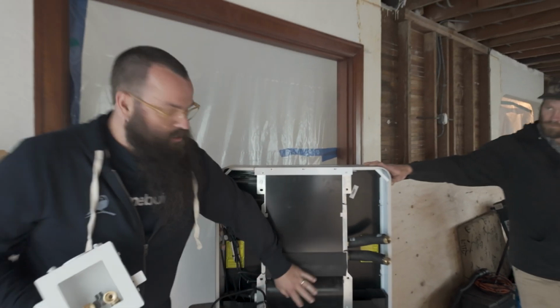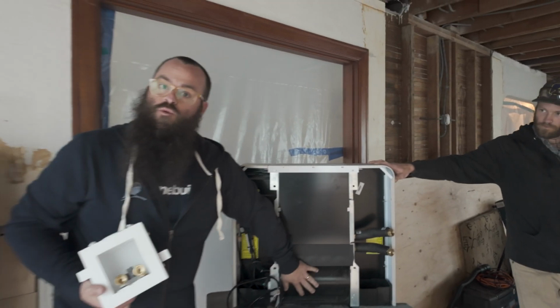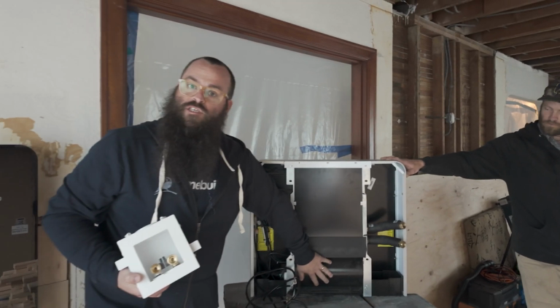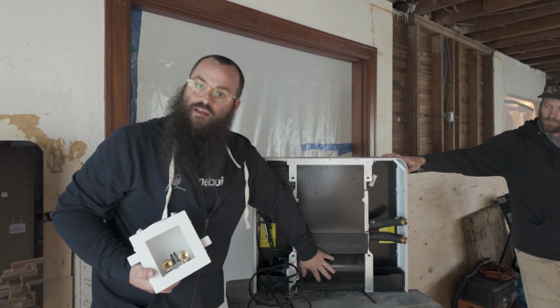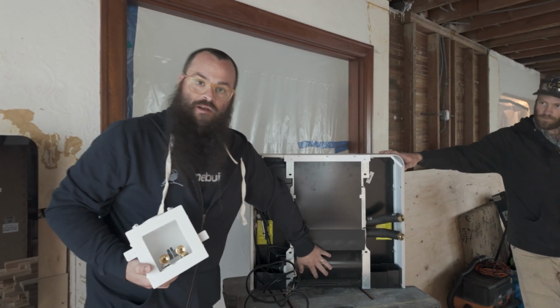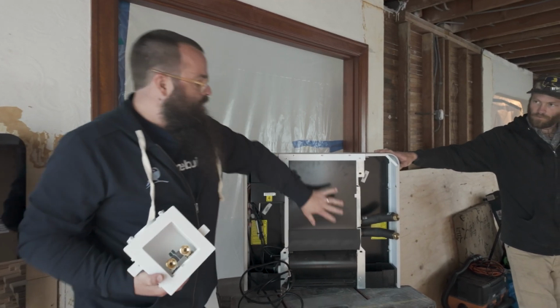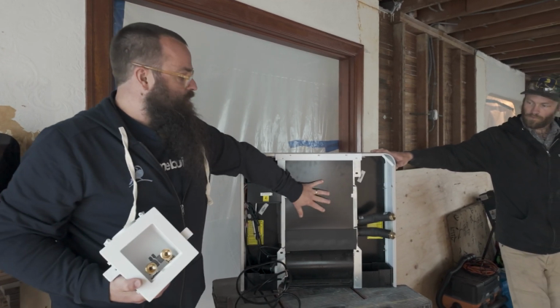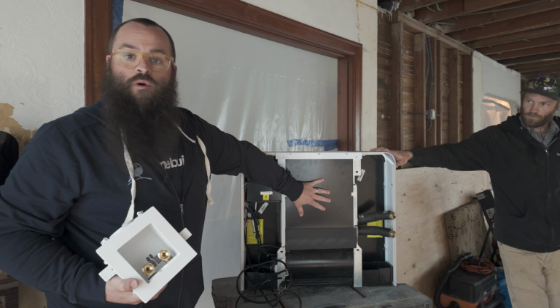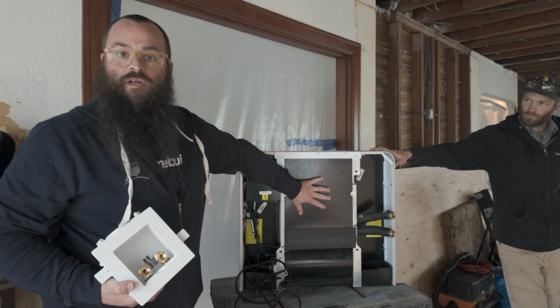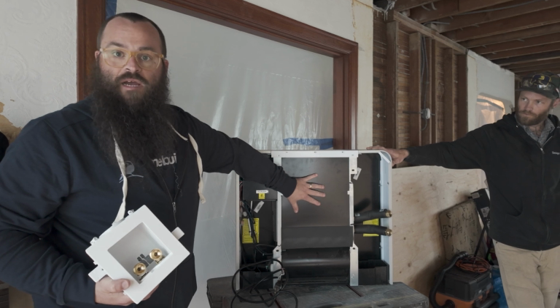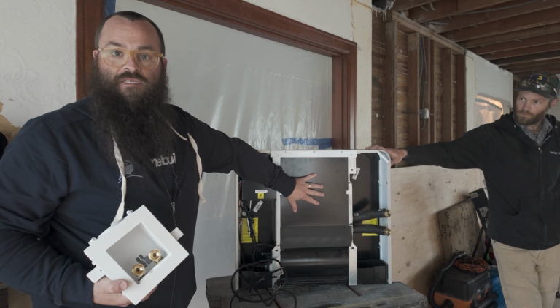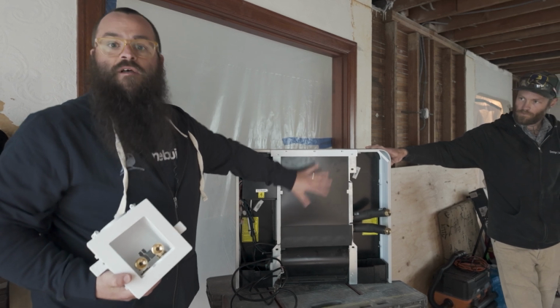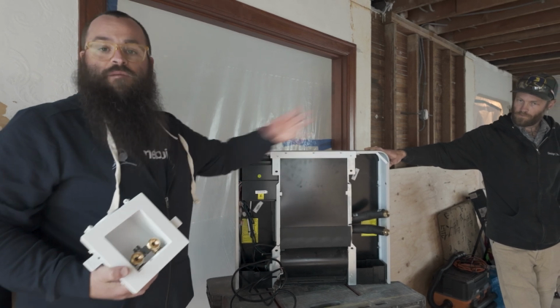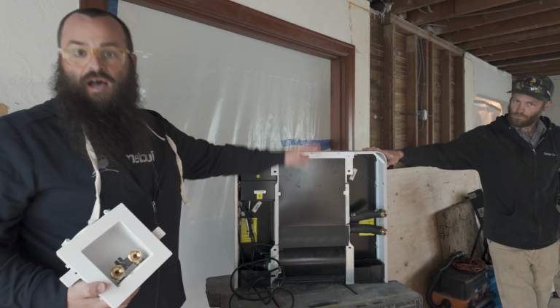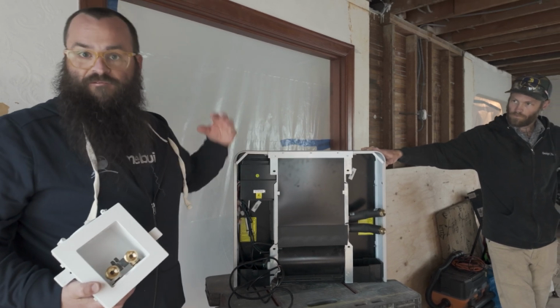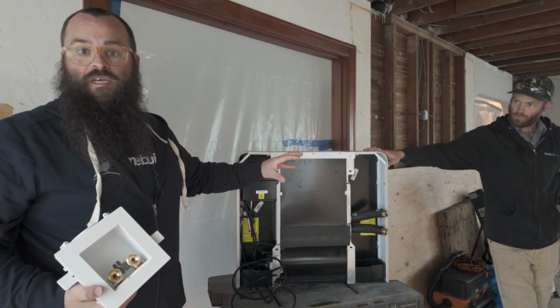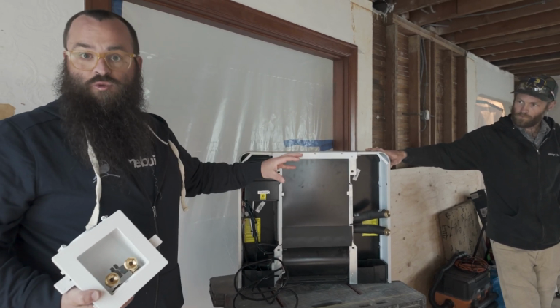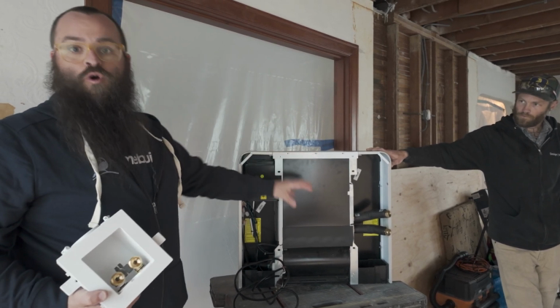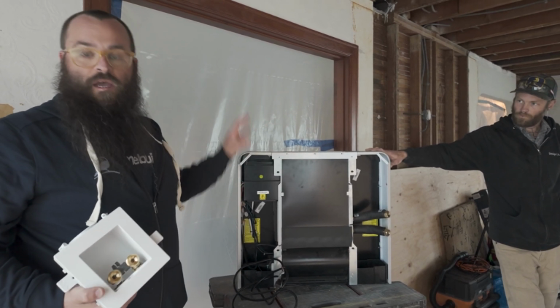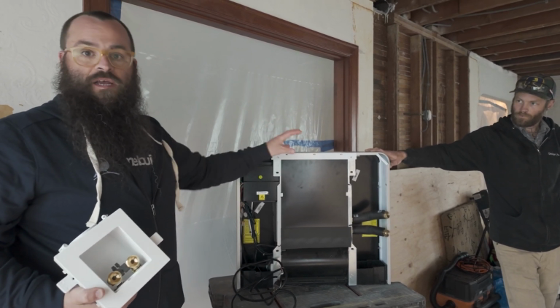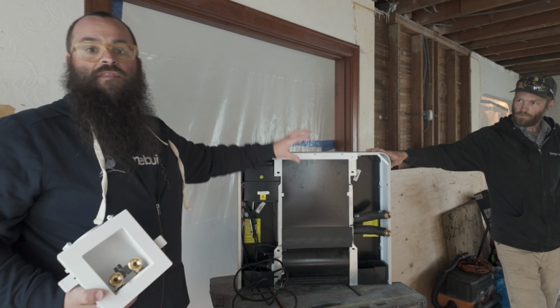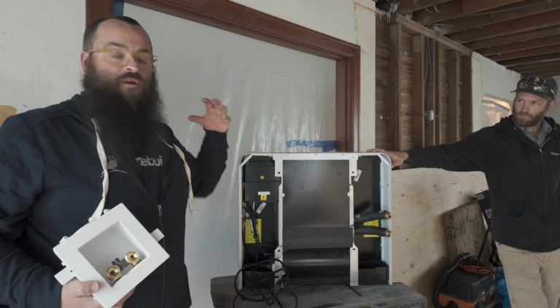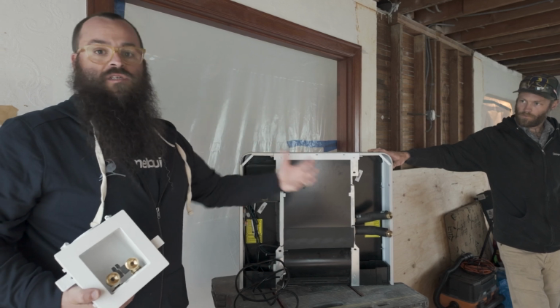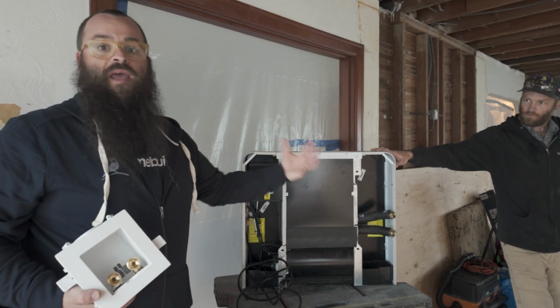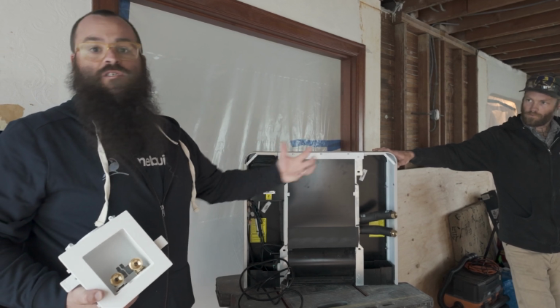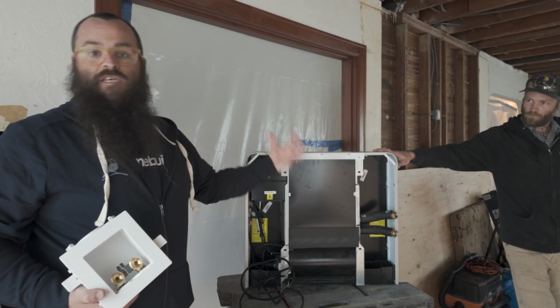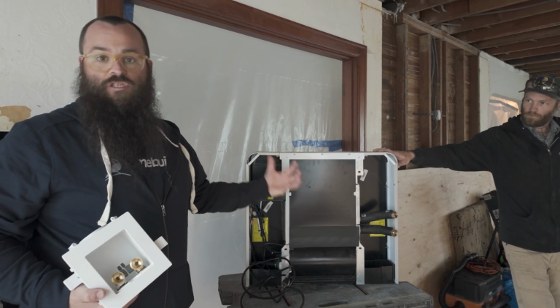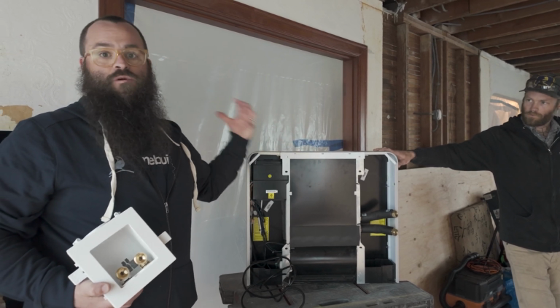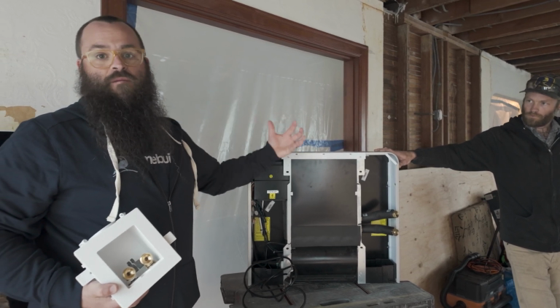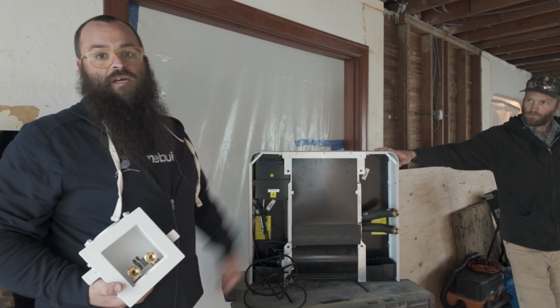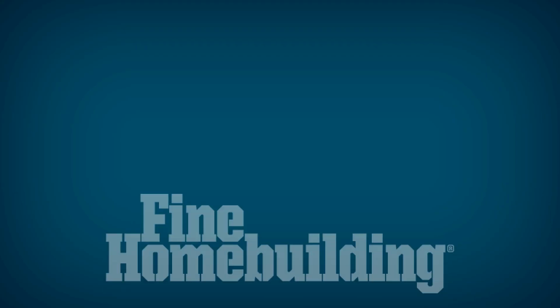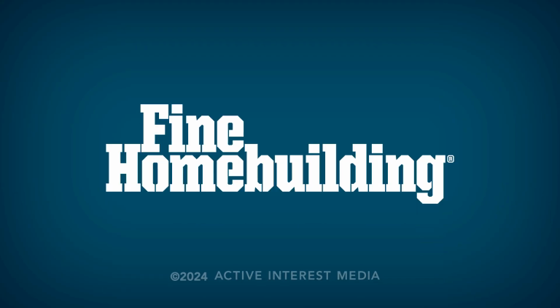The squirrel cage fan and the heat coil unit inside — these can be sized for individual rooms, and then they're going to demand-response condition those rooms based on the draw in that area.